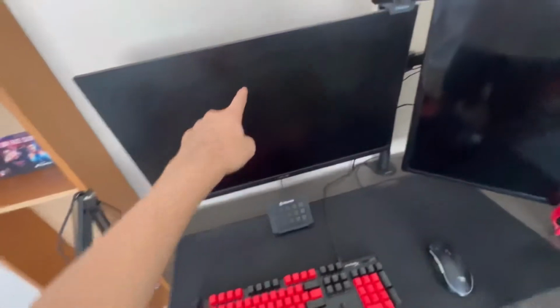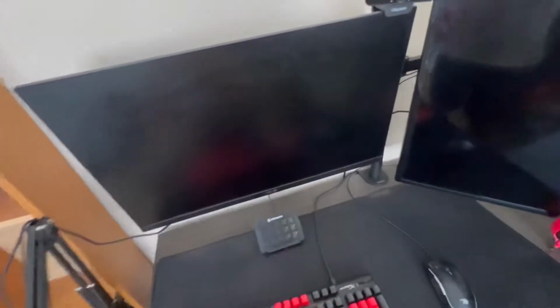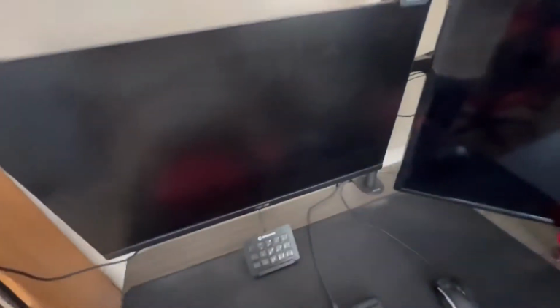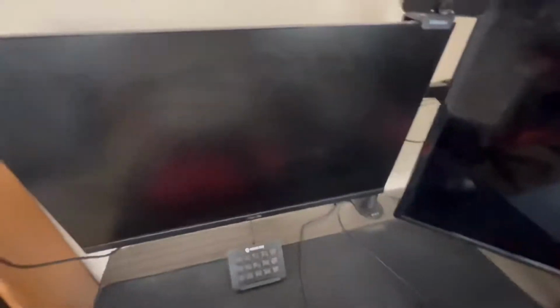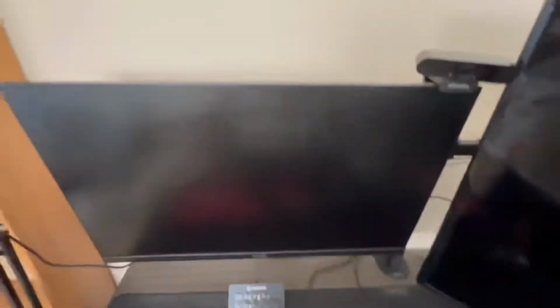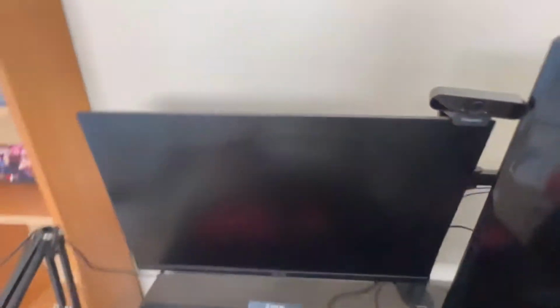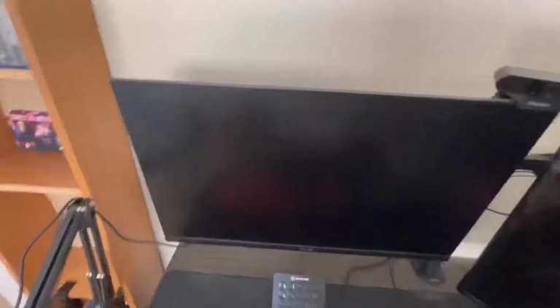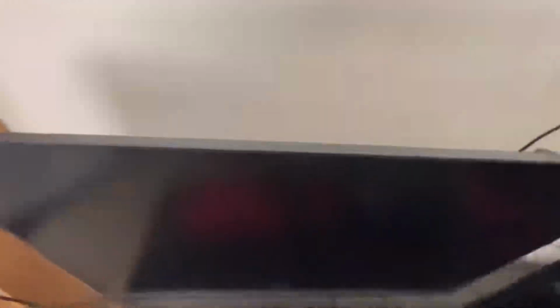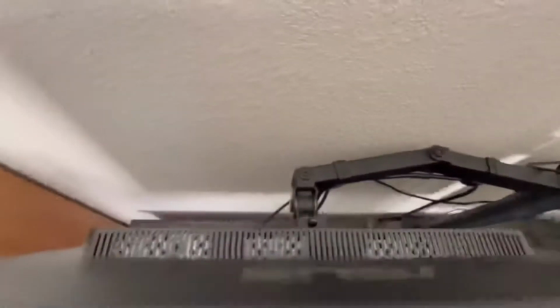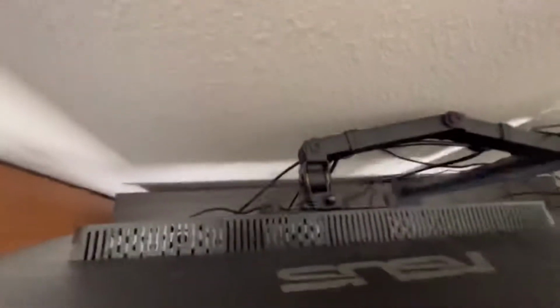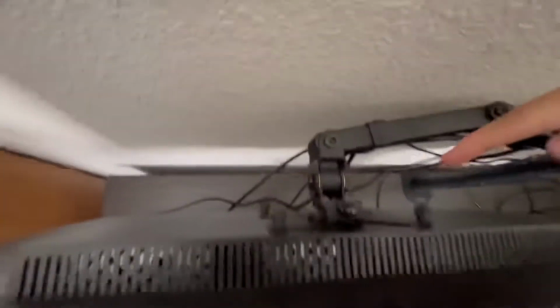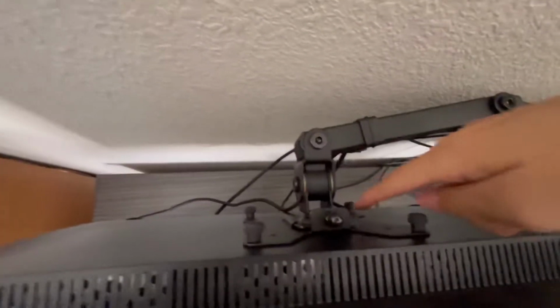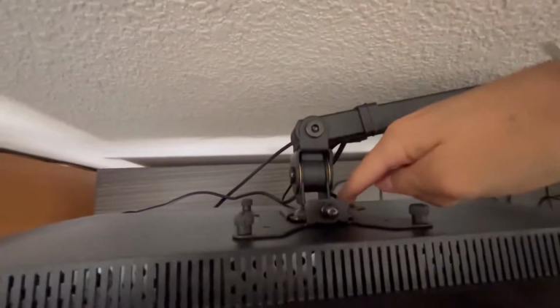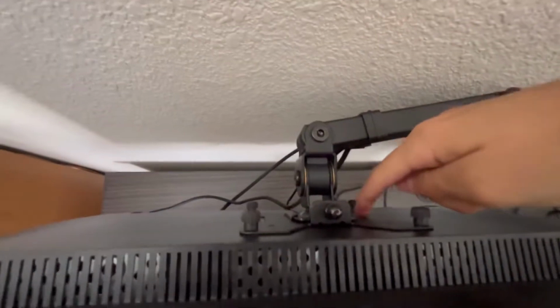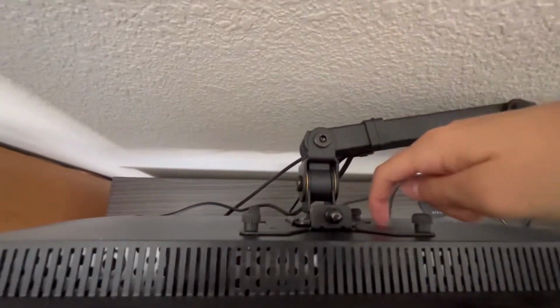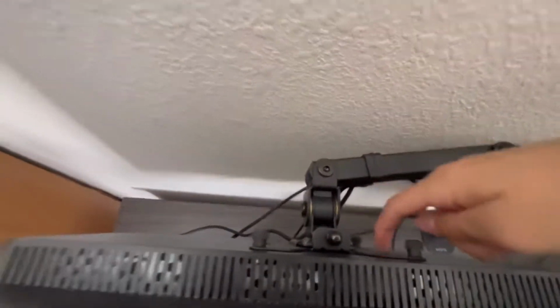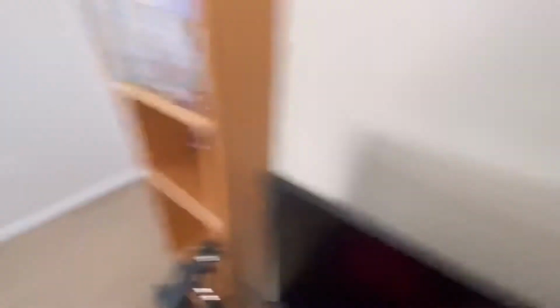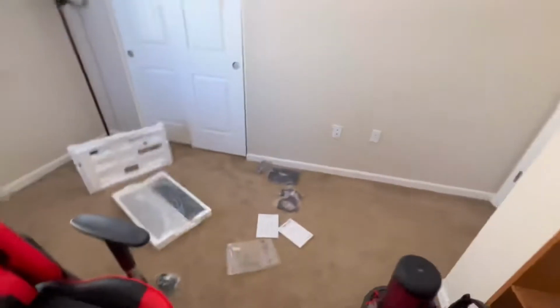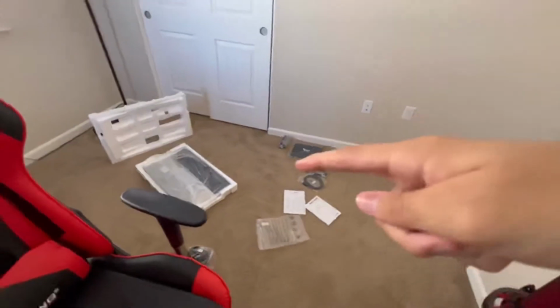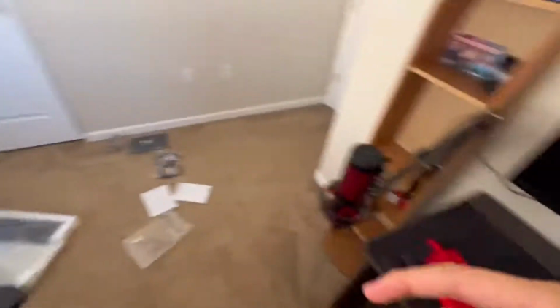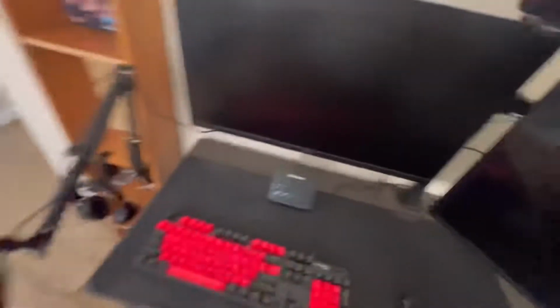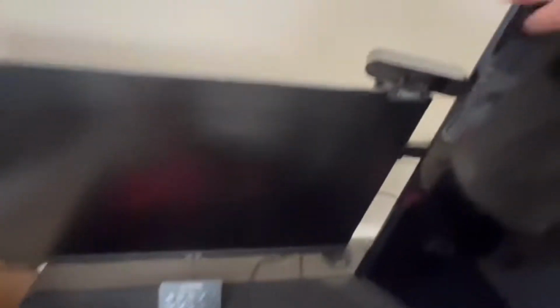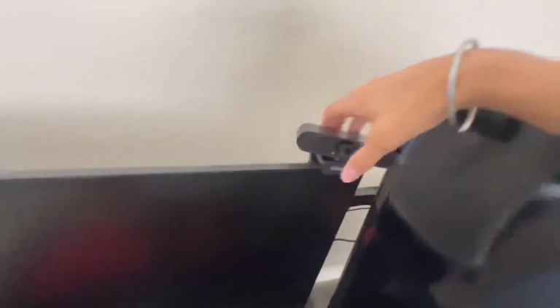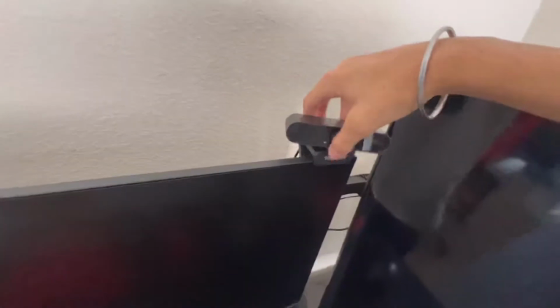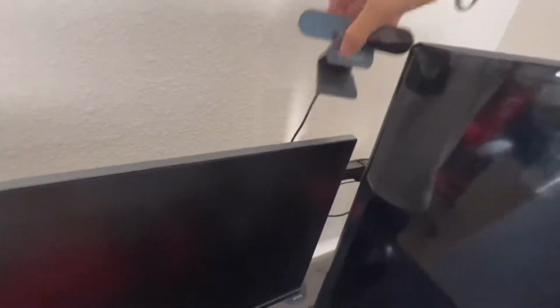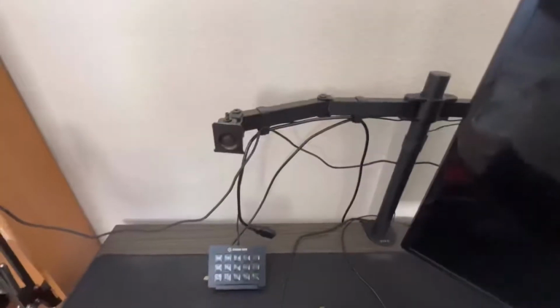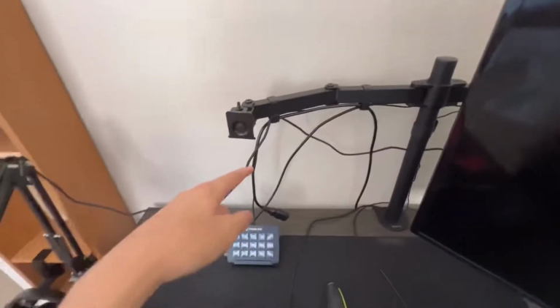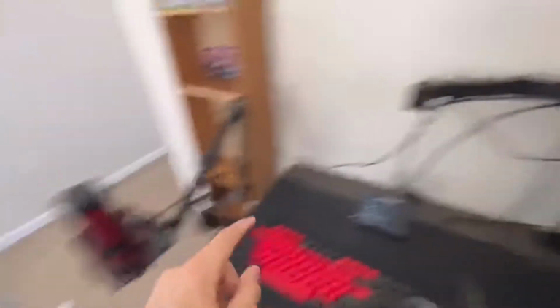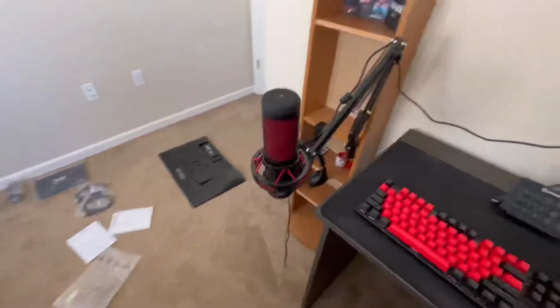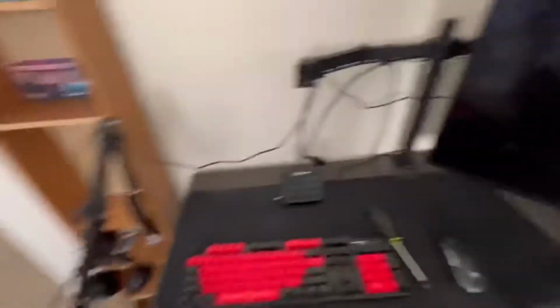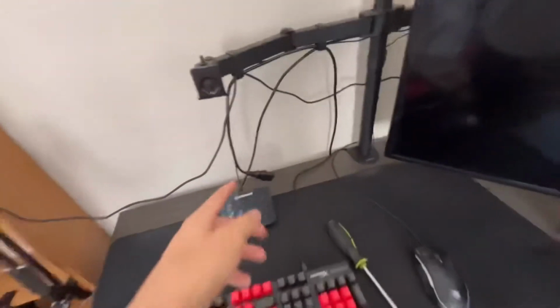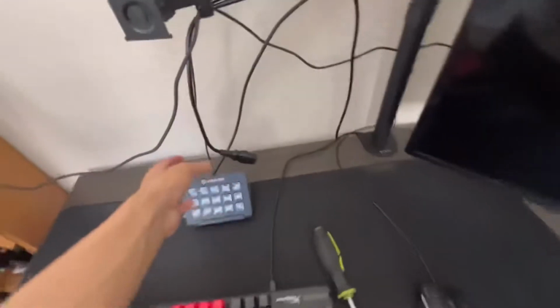First I'm gonna take out my main monitor and then I'm gonna put the VESA bracket piece onto the back of the new monitor. Alright, so I took the monitor off and there are two cables — the station cable and the power cable.